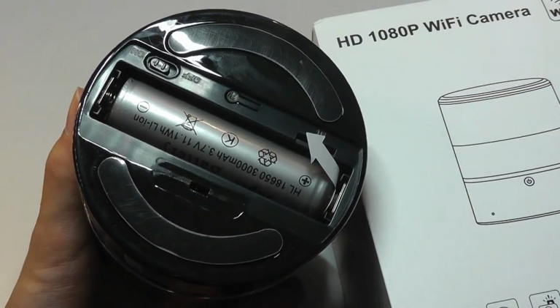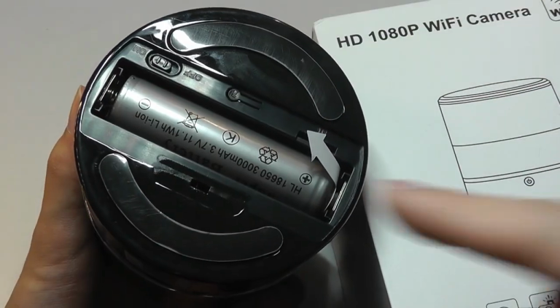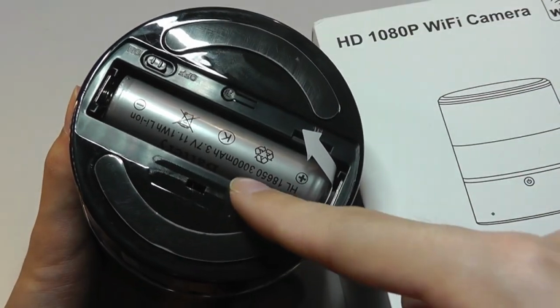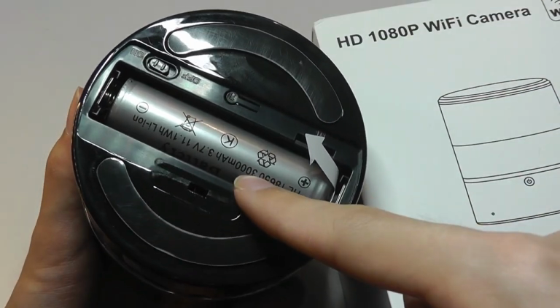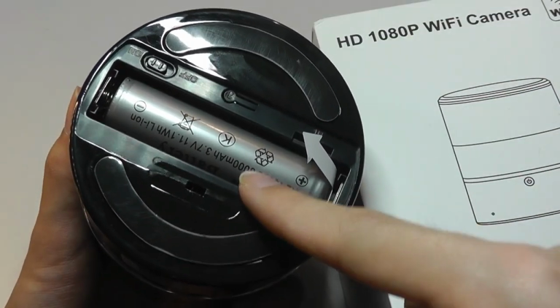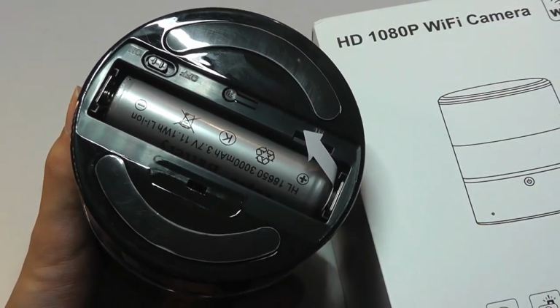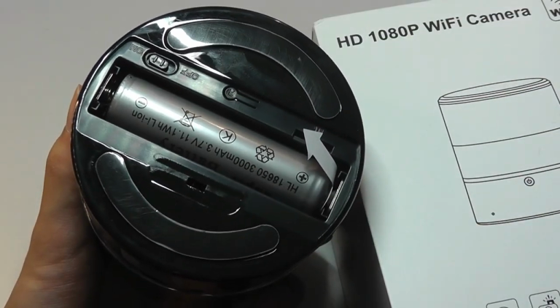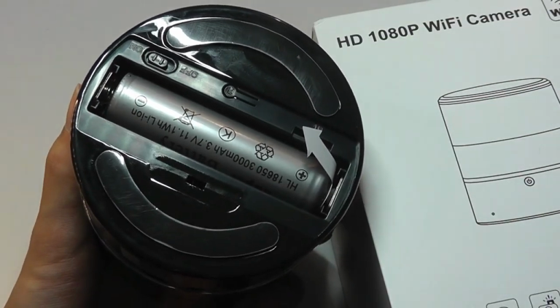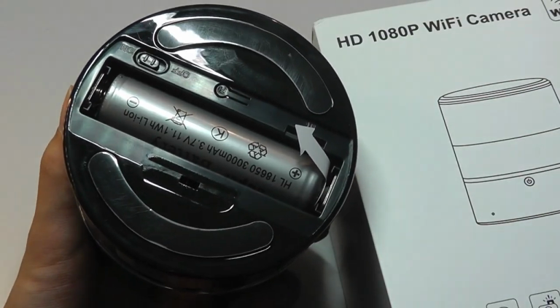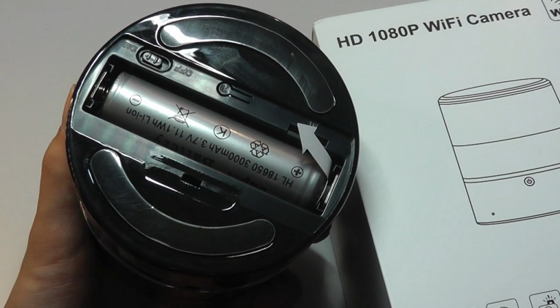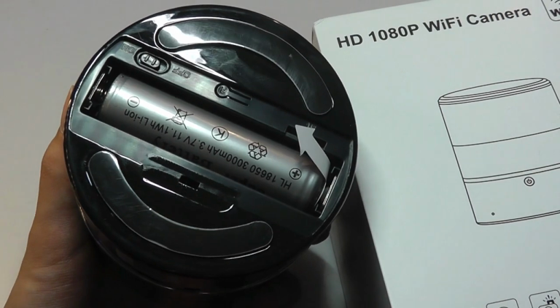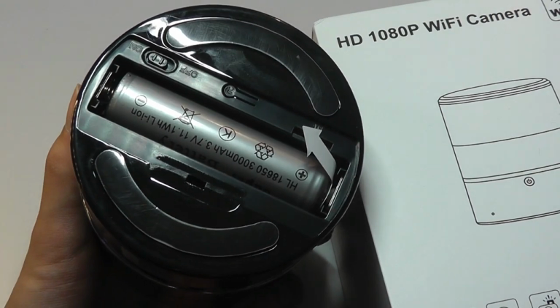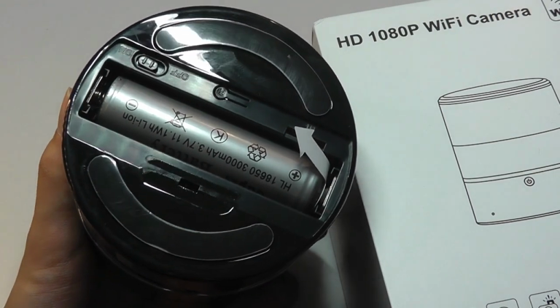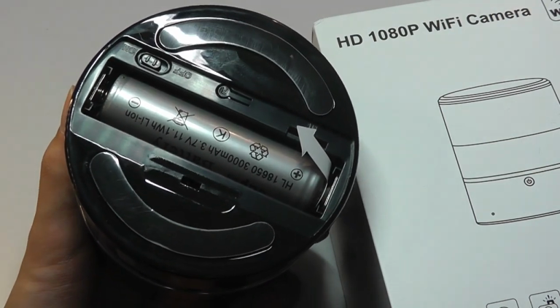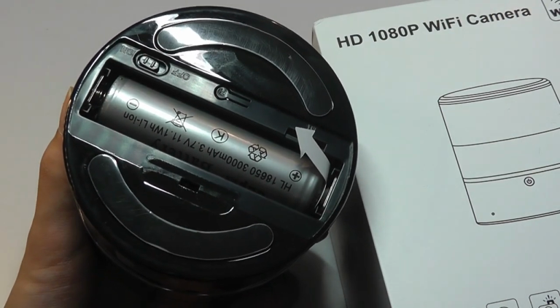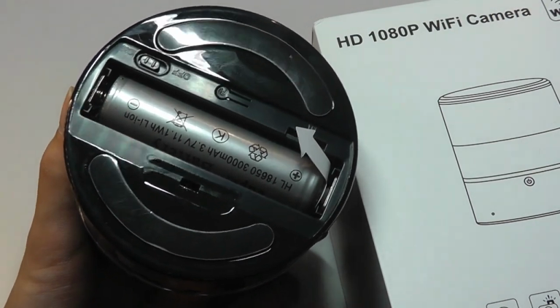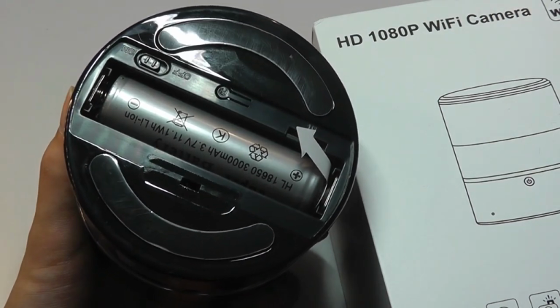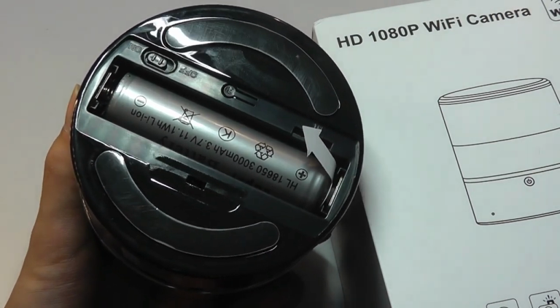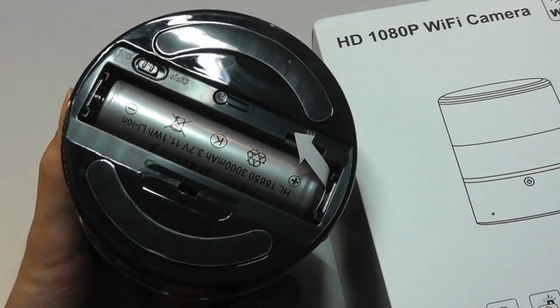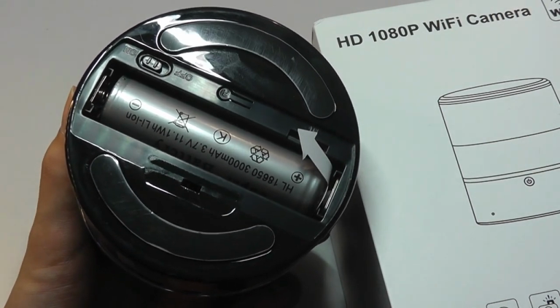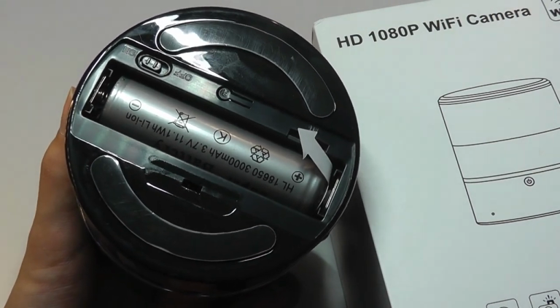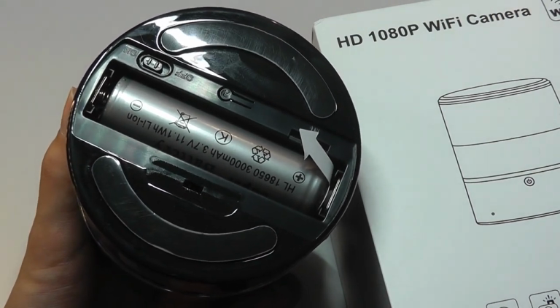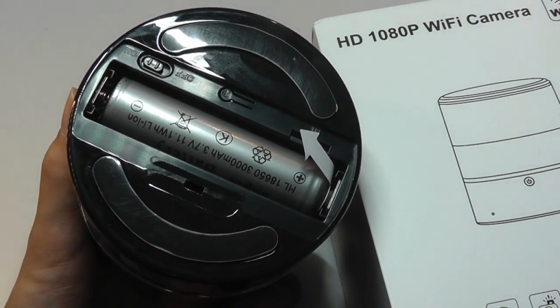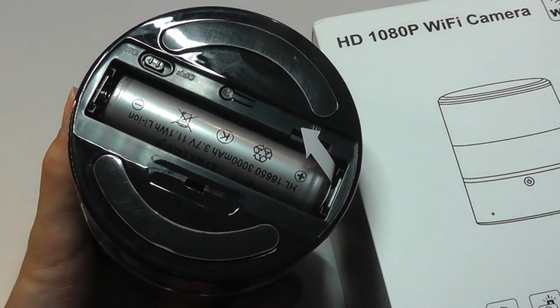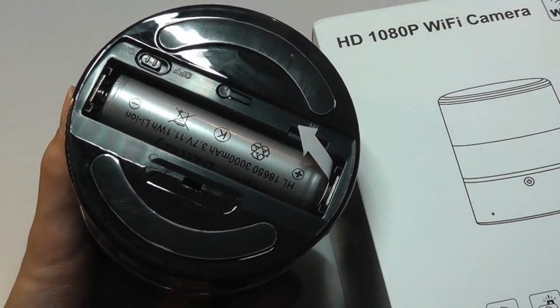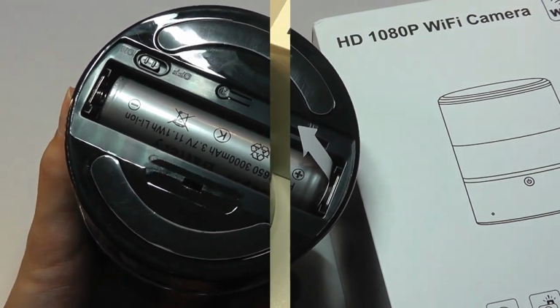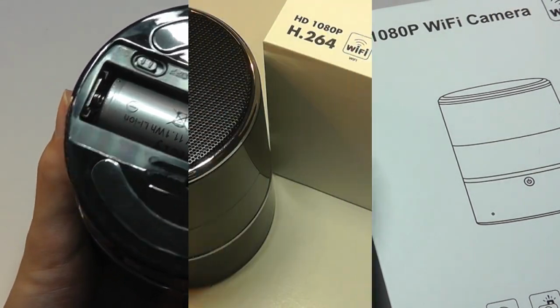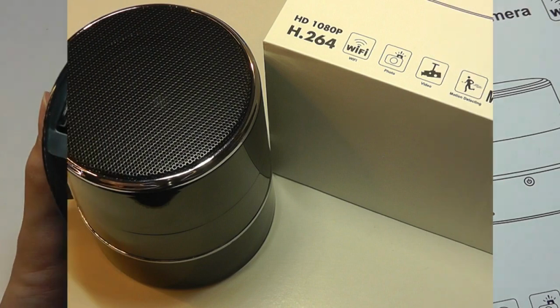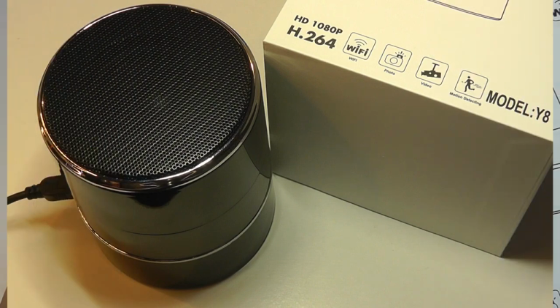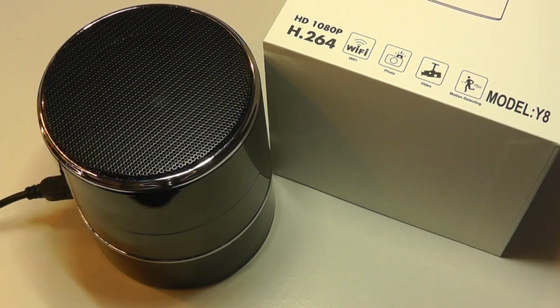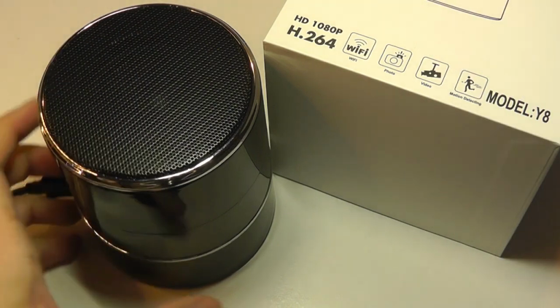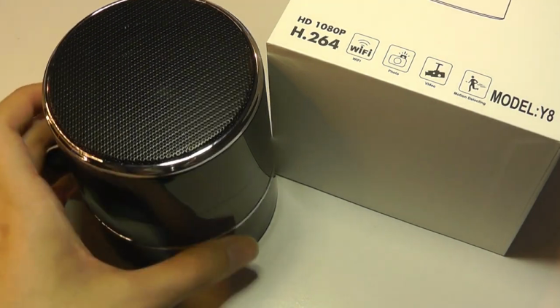With this 3000 milliamp hour battery, it's able to still record for an hour or two and play back some music without being plugged into the wall at all times.